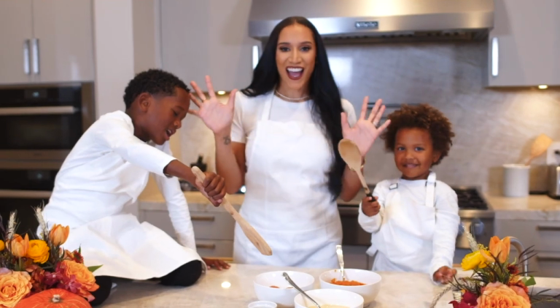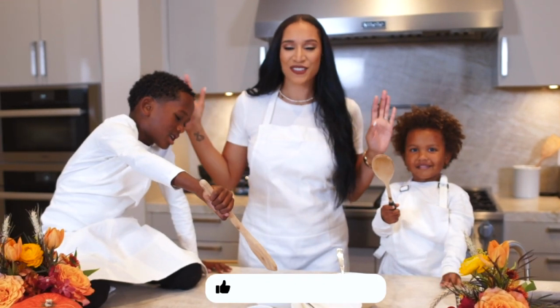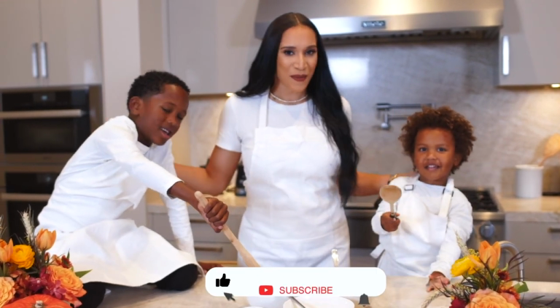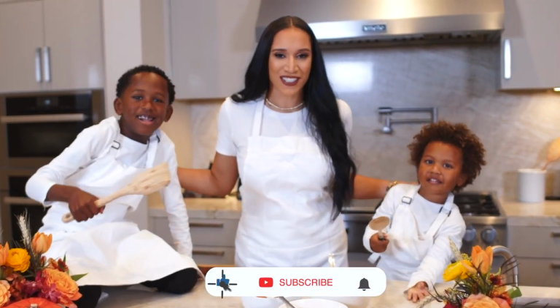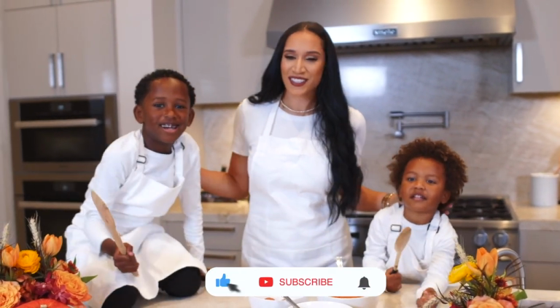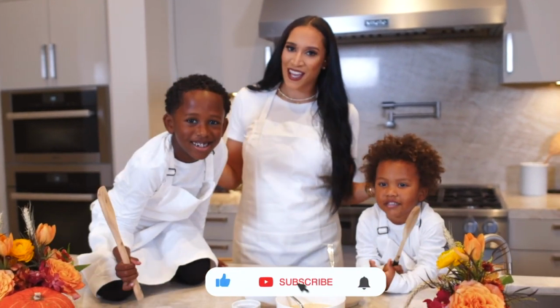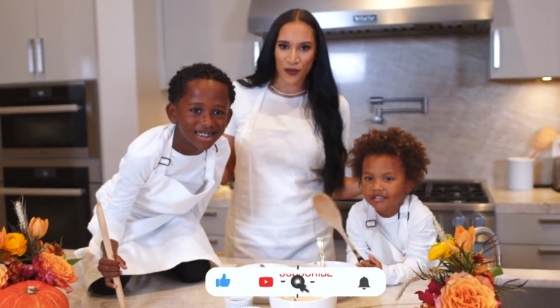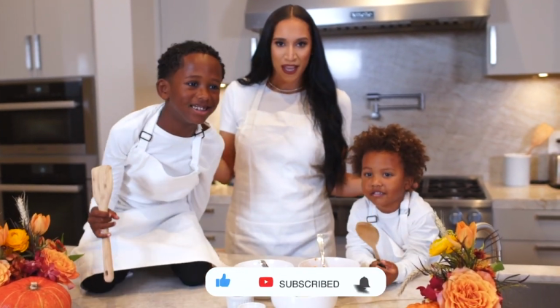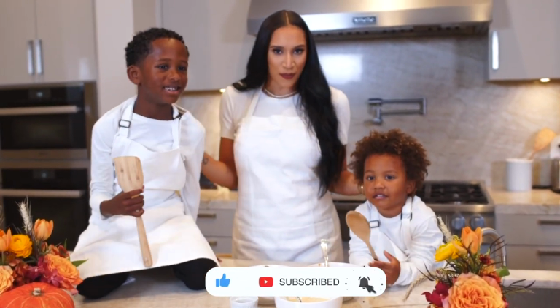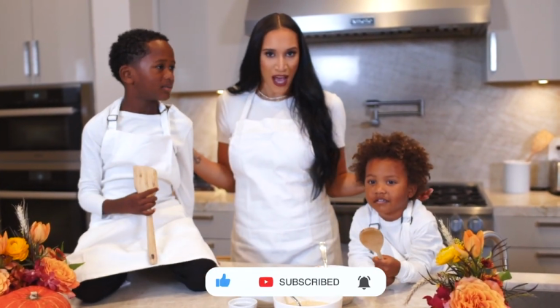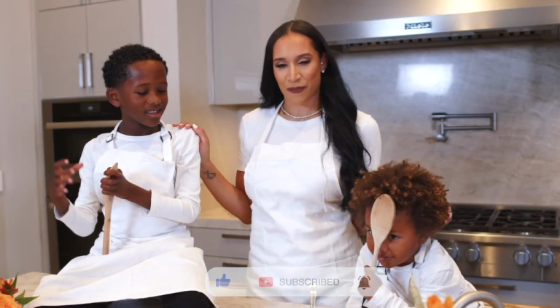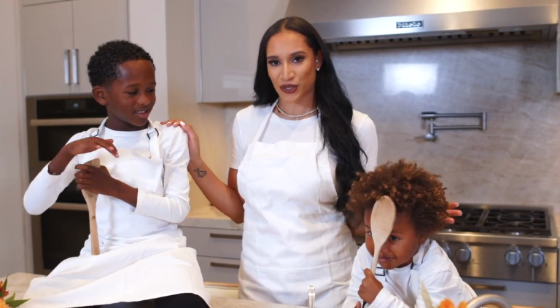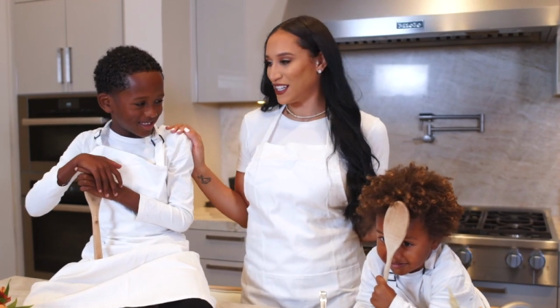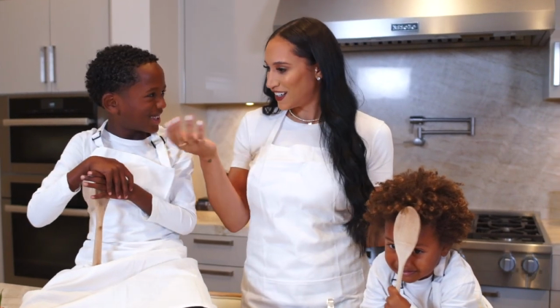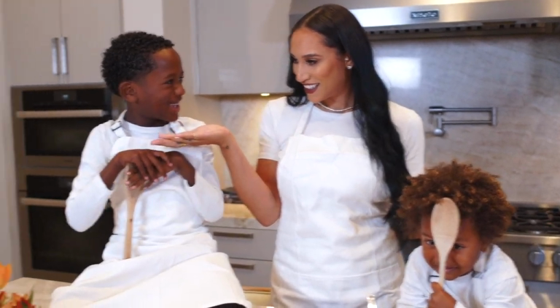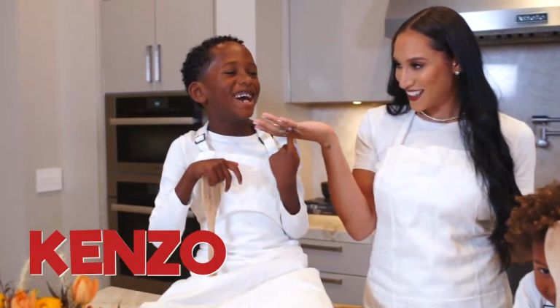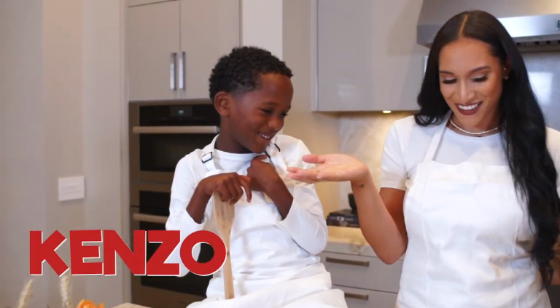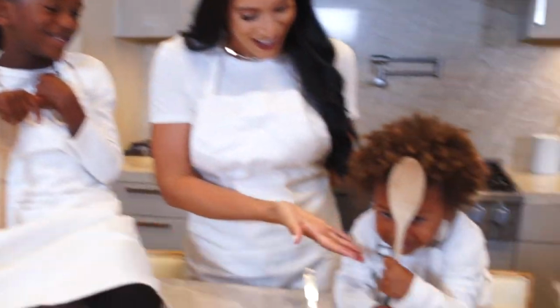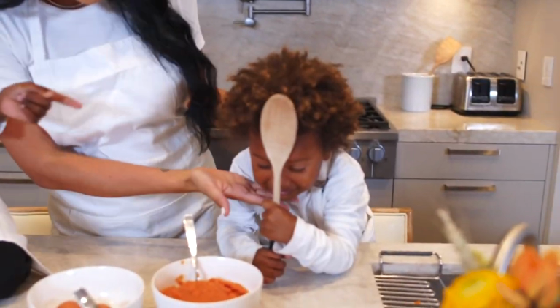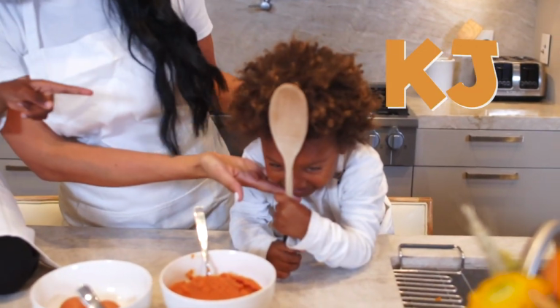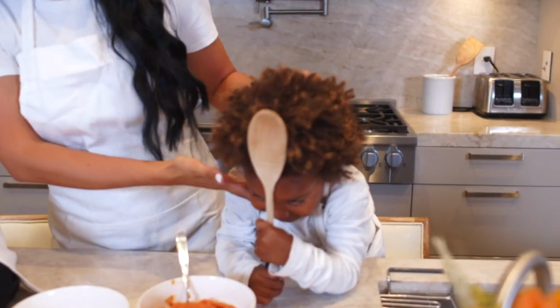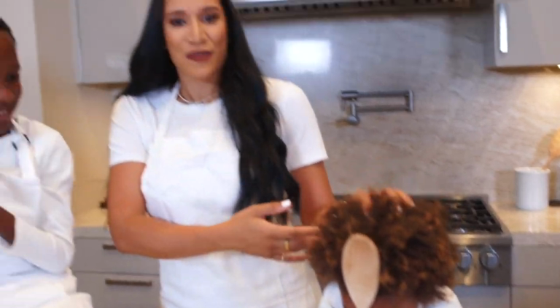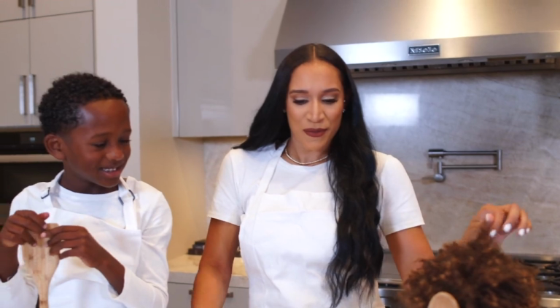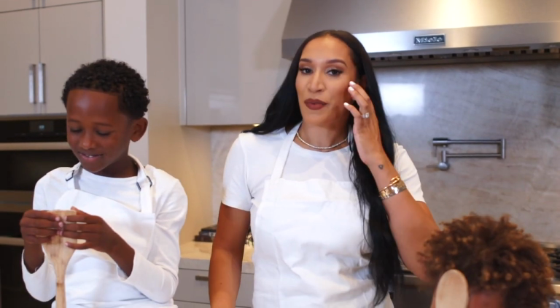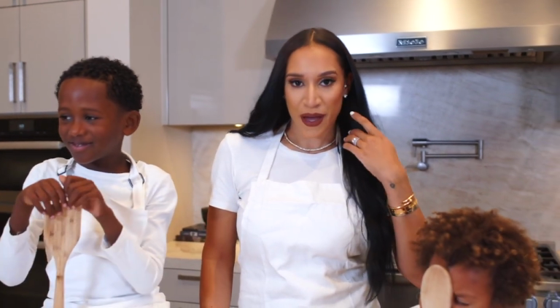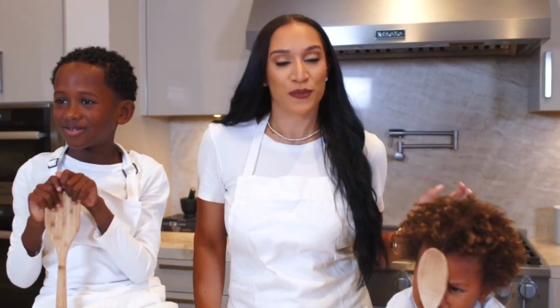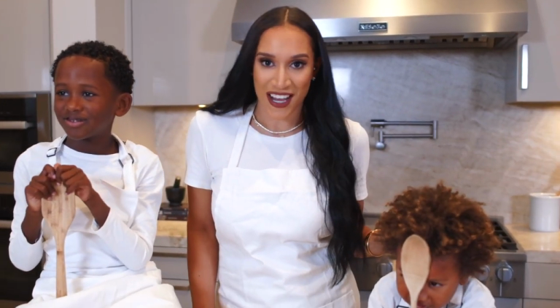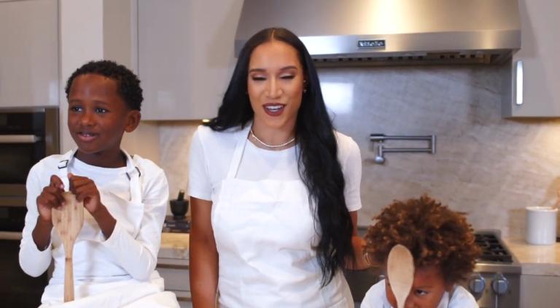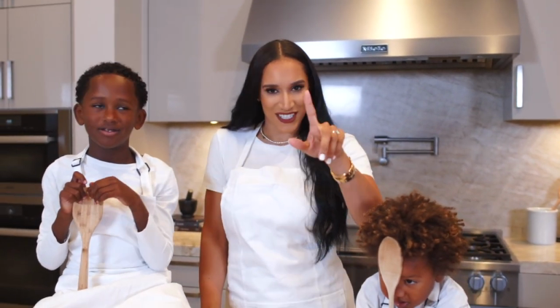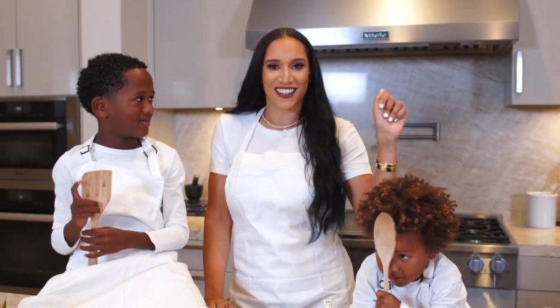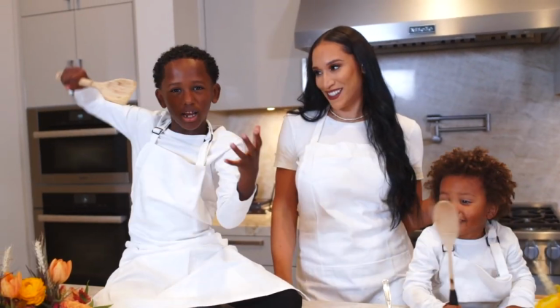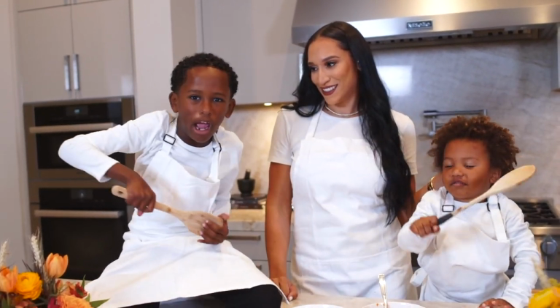Hi guys, welcome back to my channel. Today we are going to make a pumpkin pie. I have my sous chefs here — Kendo and Candy — and we are going to be making a pumpkin pie from scratch. Wish us luck. Ready to bake.